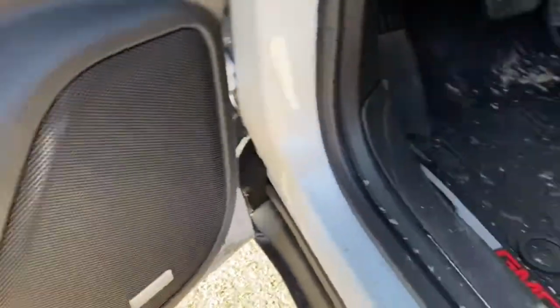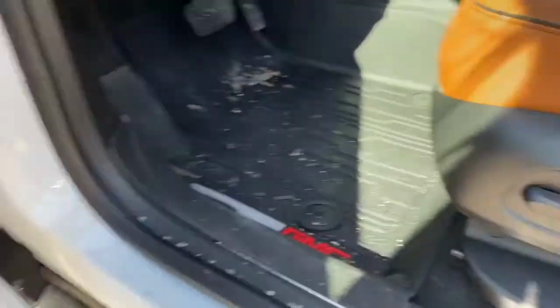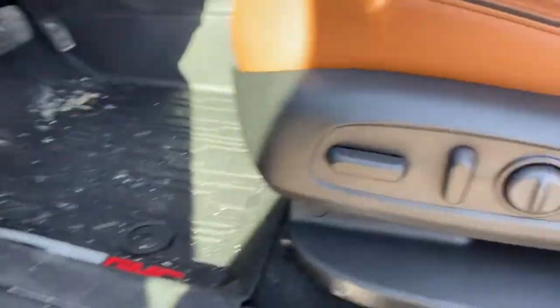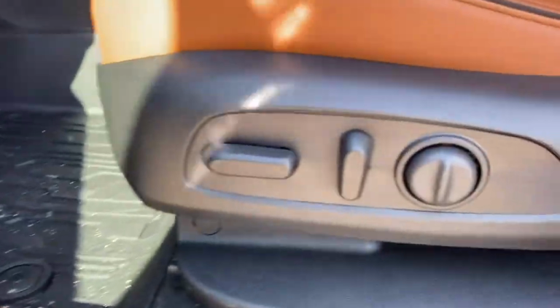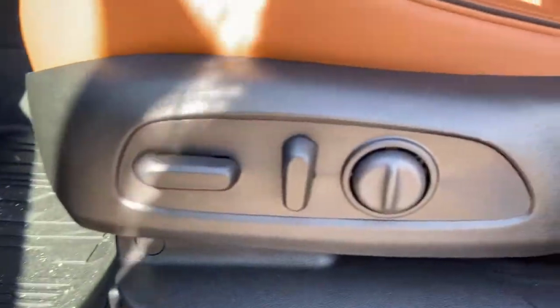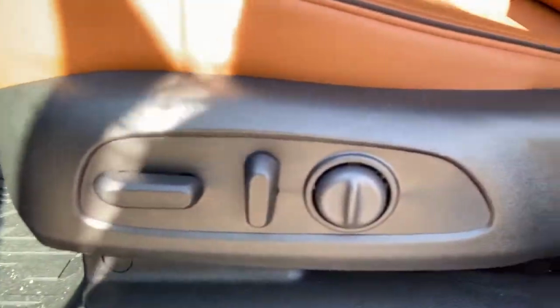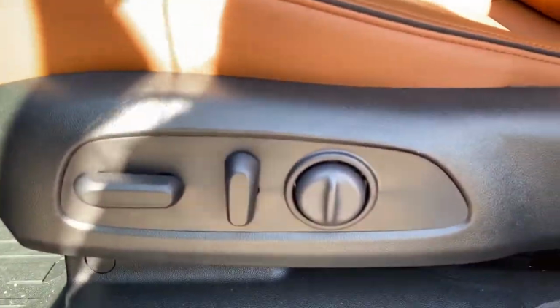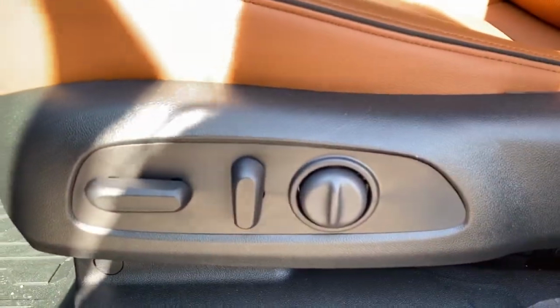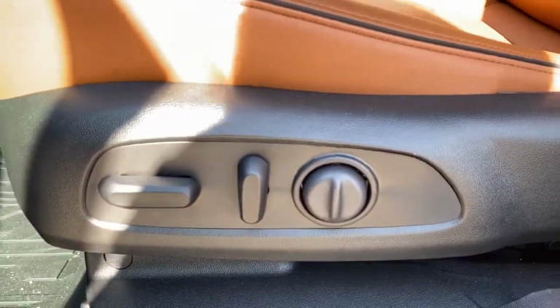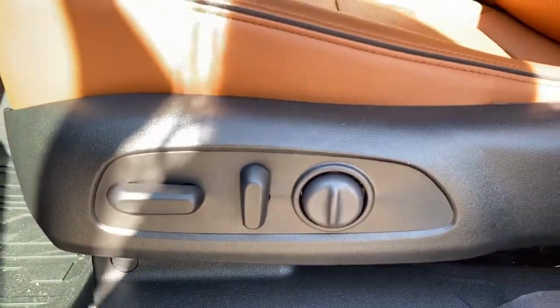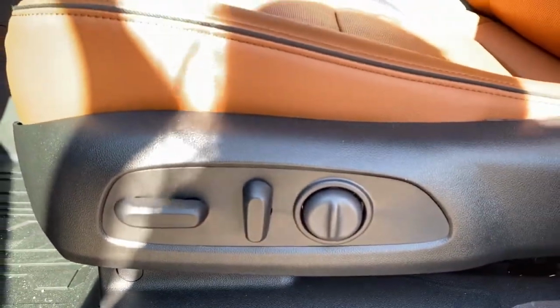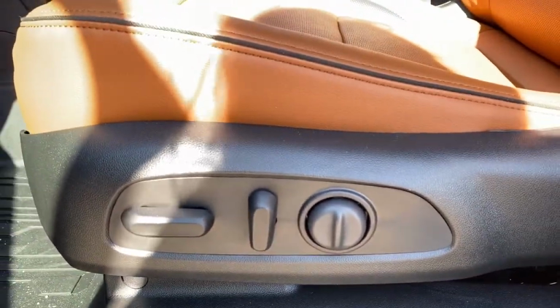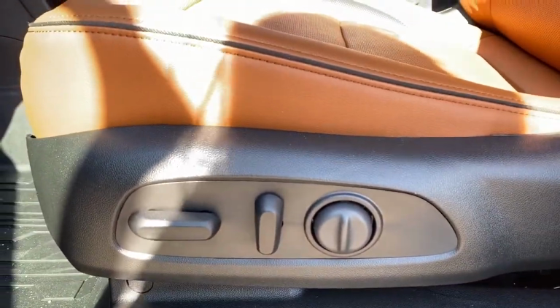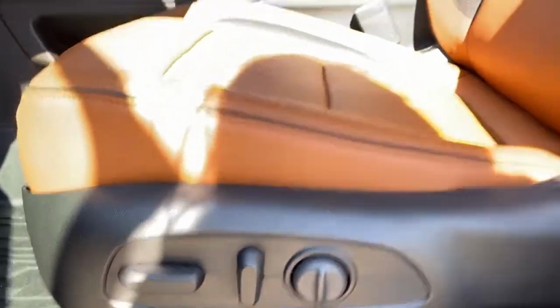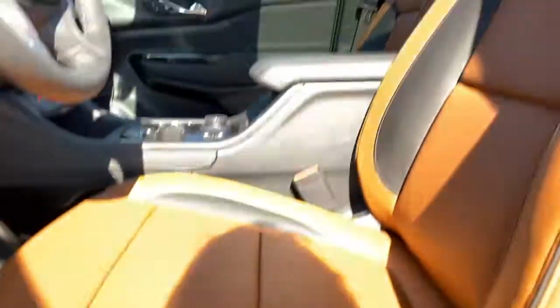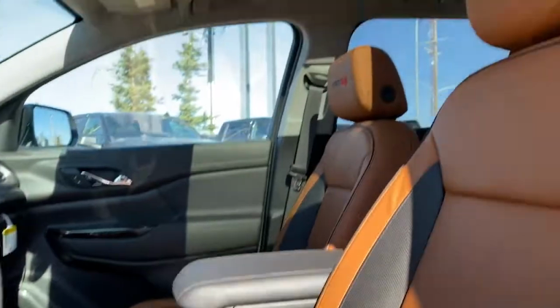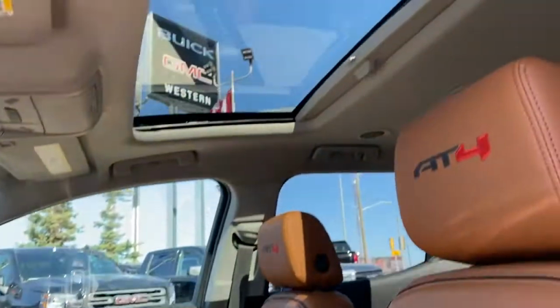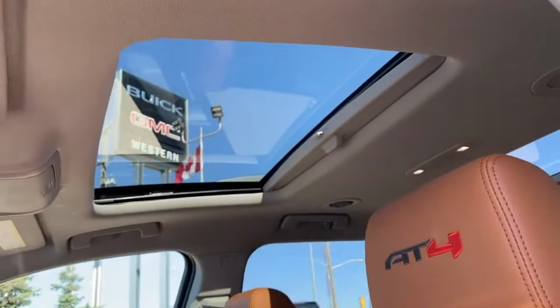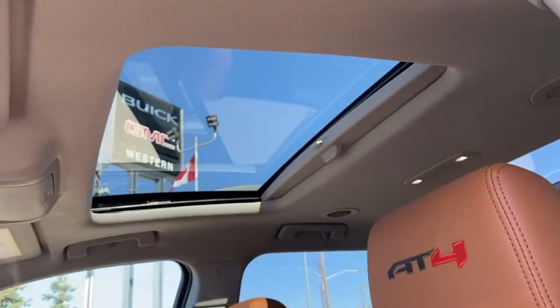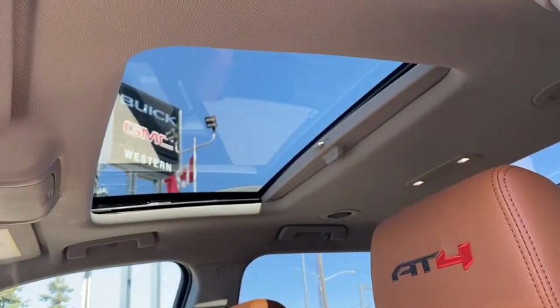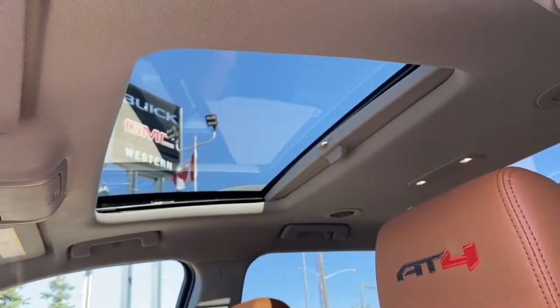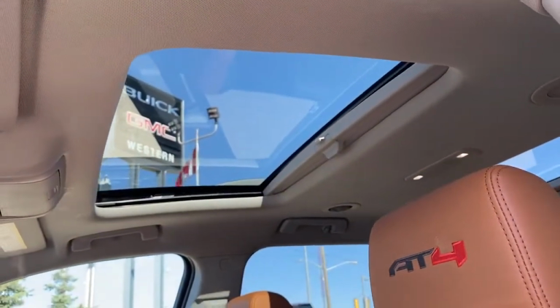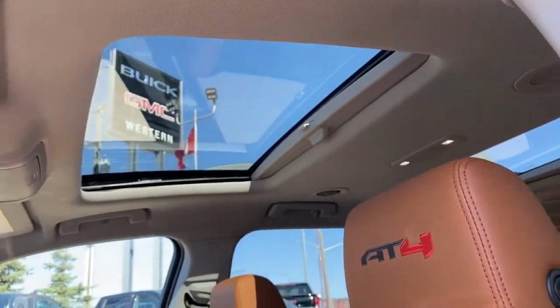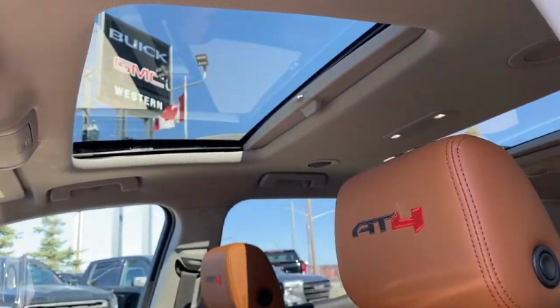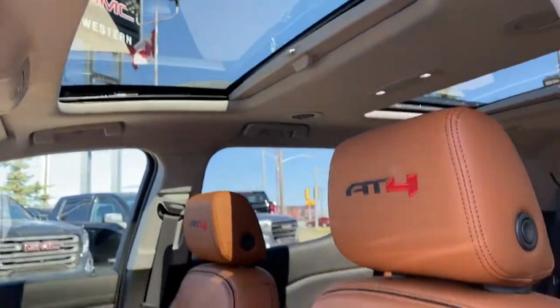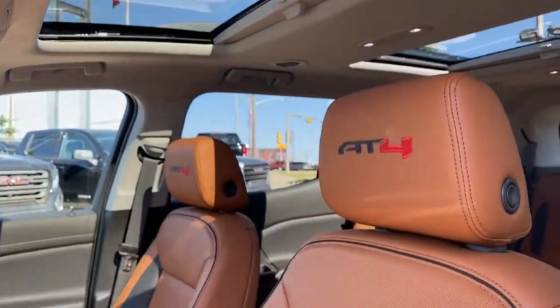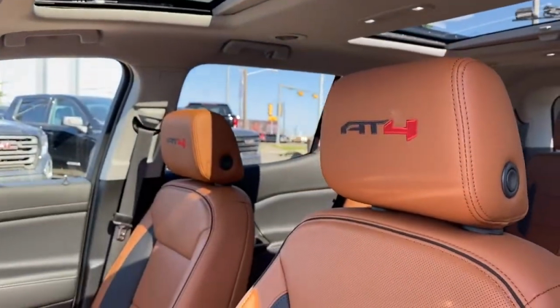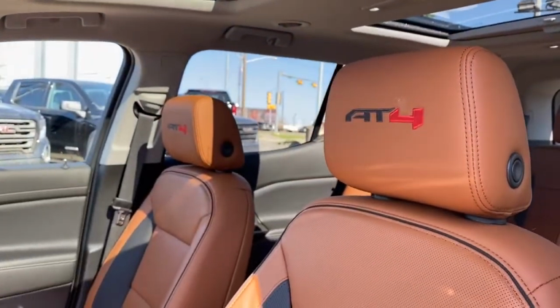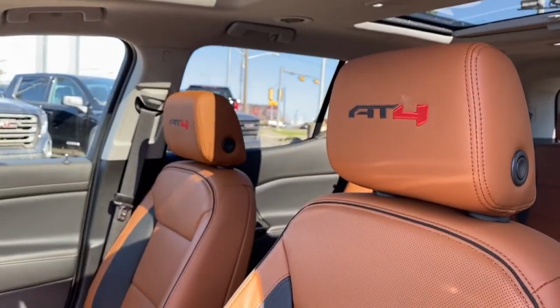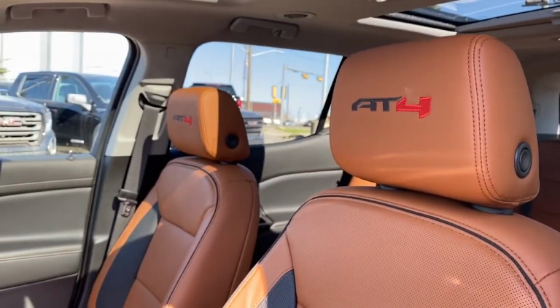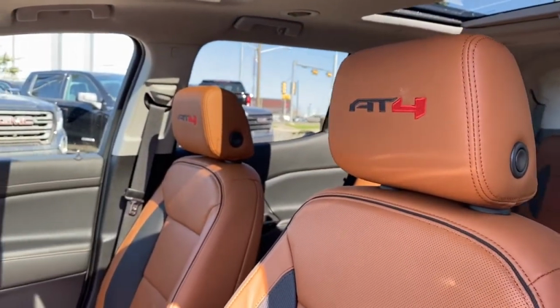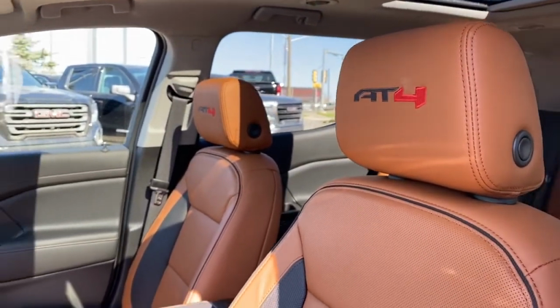It's also got a power adjustable driver's seat with lumbar support. Up above we've got a power sunroof. We also have the AT4 badging in the seats.